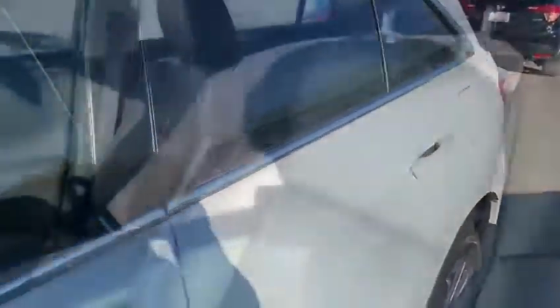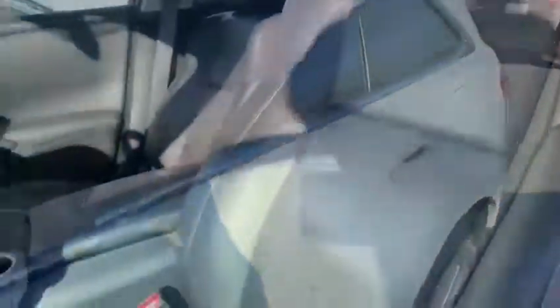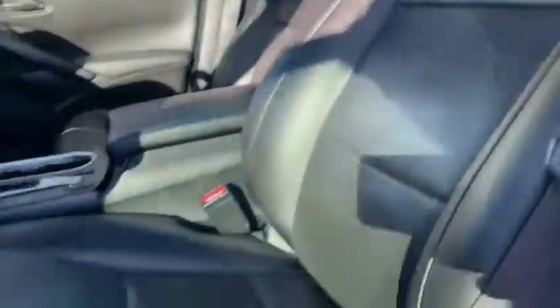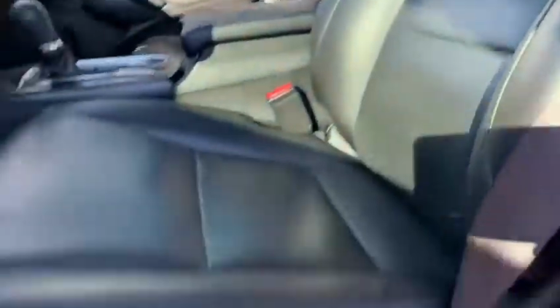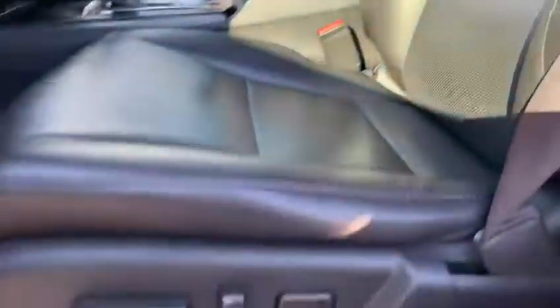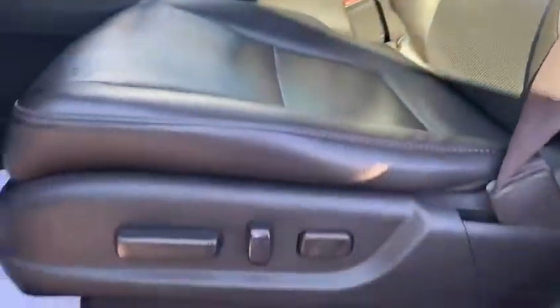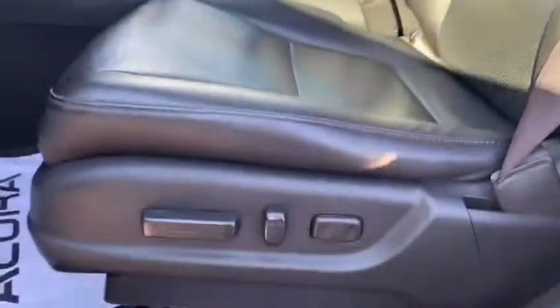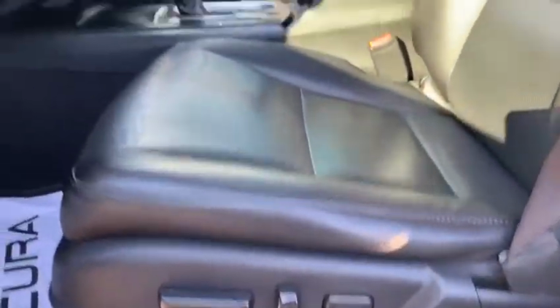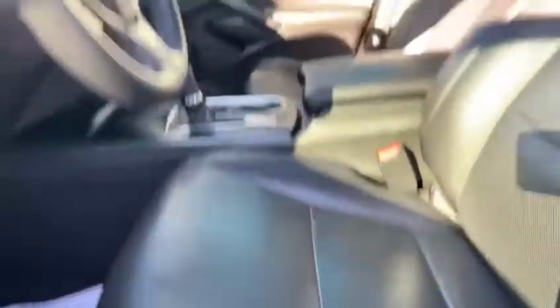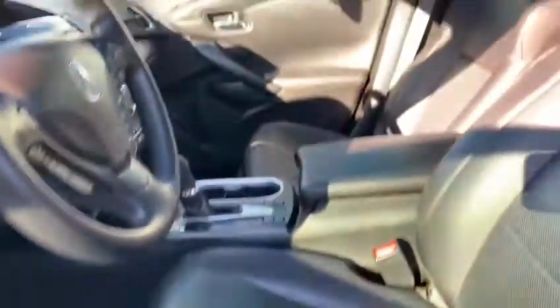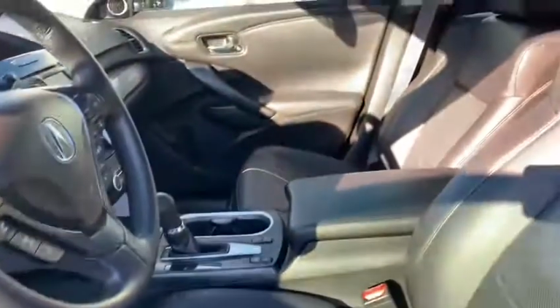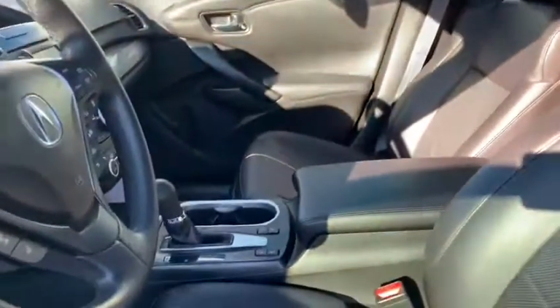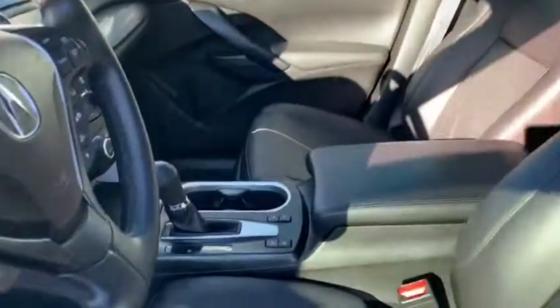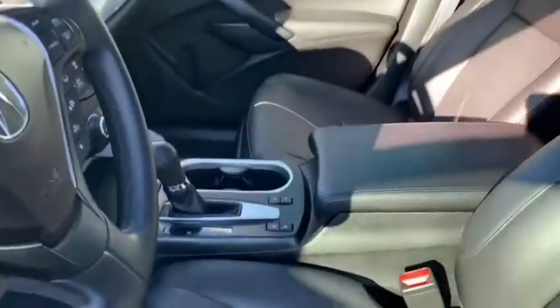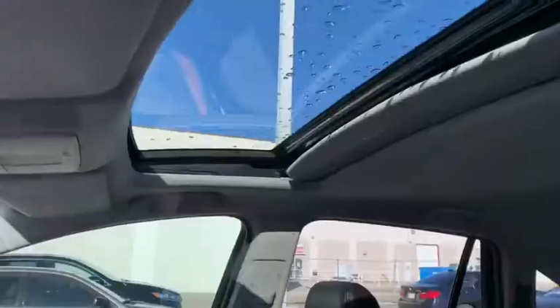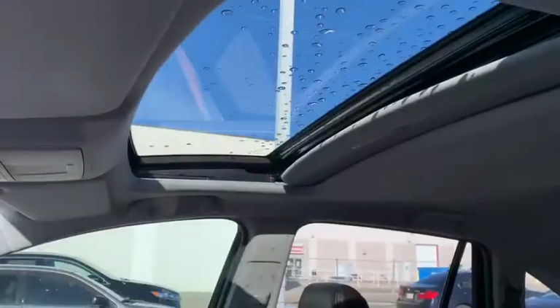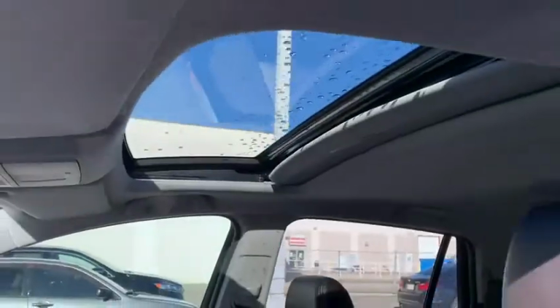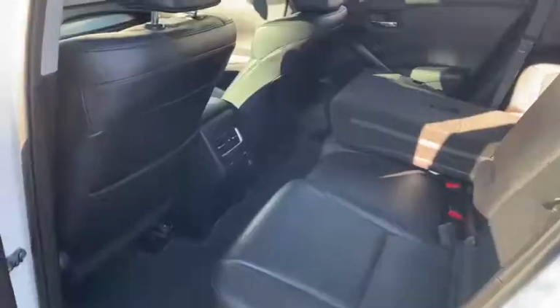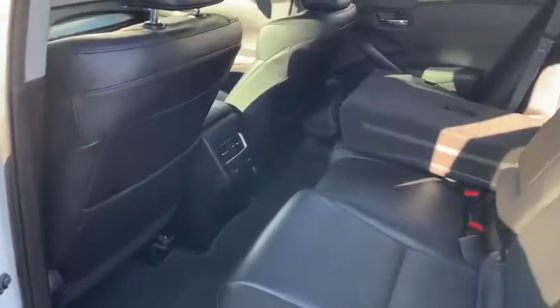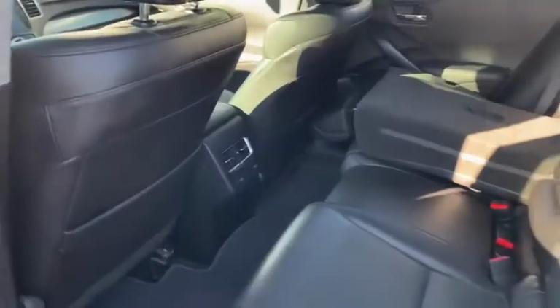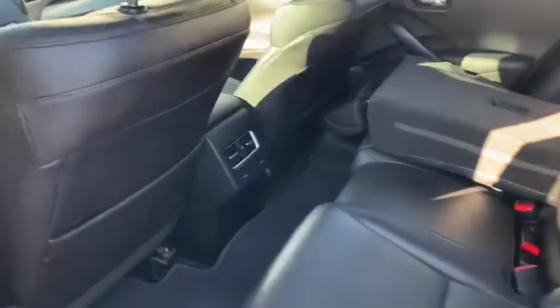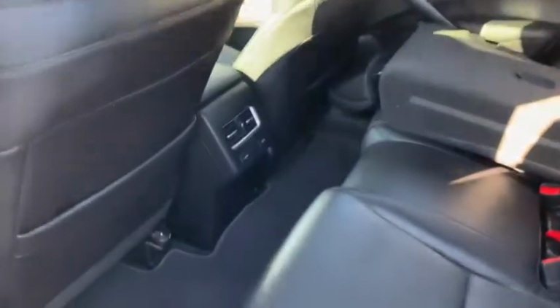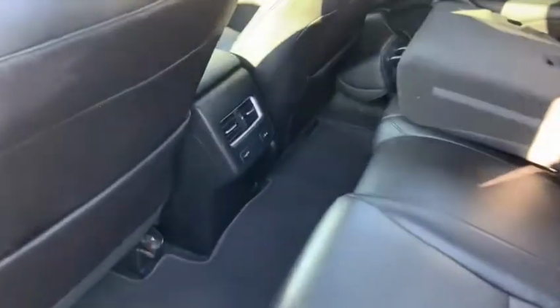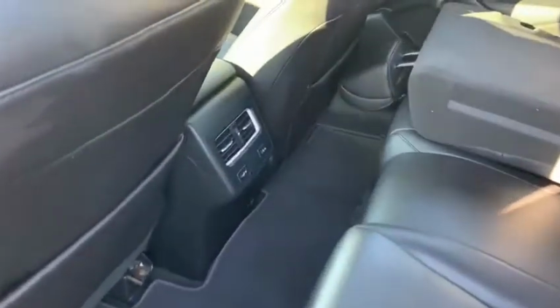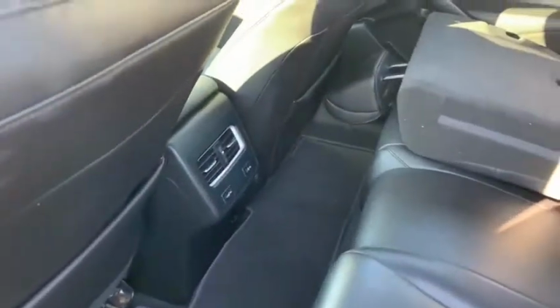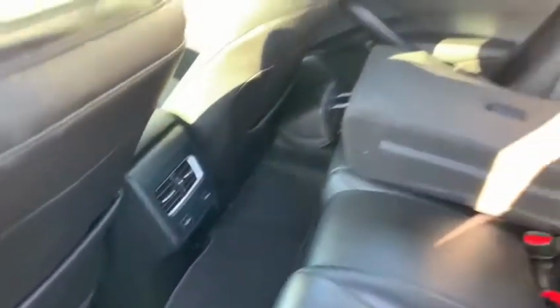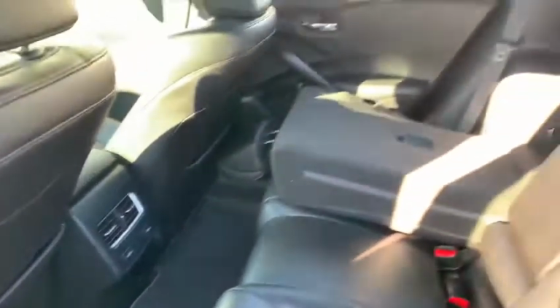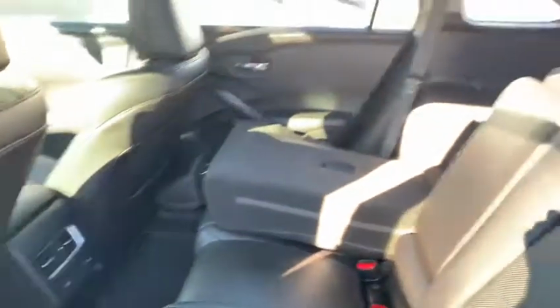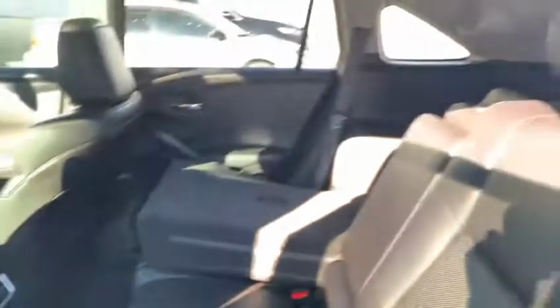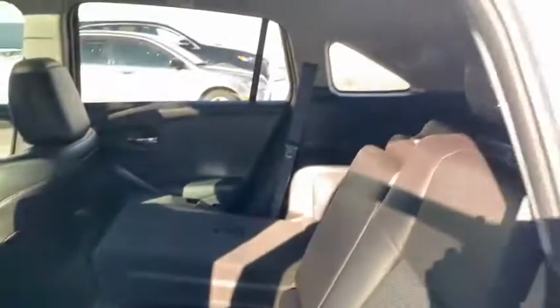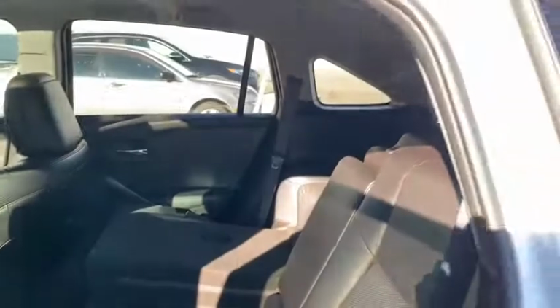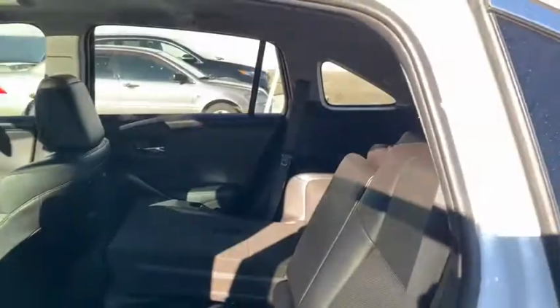Full leather seating that is power adjustable as well as ventilated and heated. Open sunroof. We have back heated seats, plenty of leg room, shoulder room, as well as headspace.